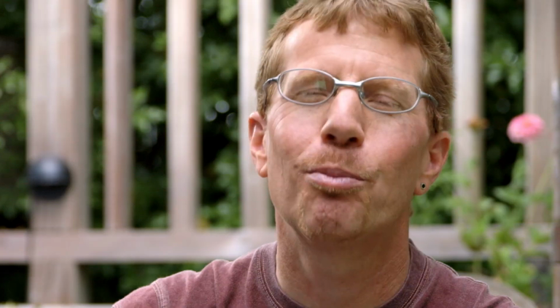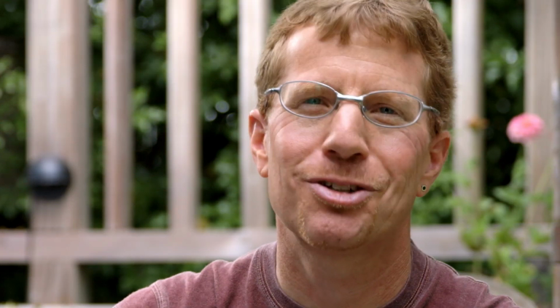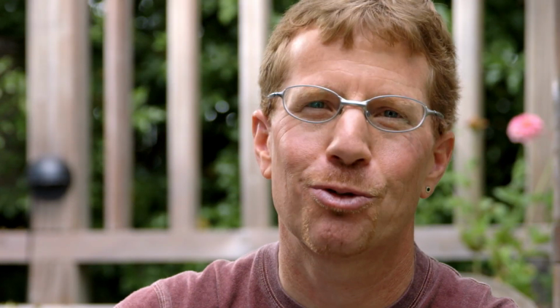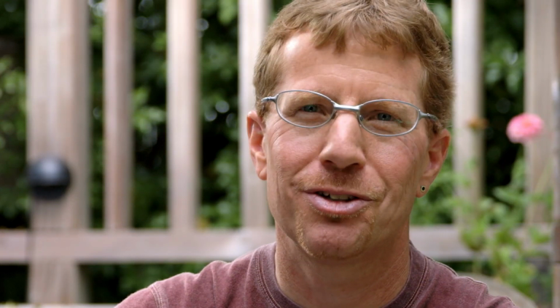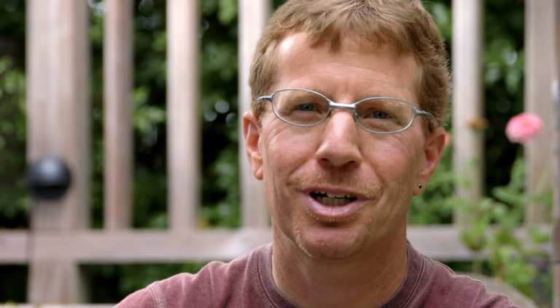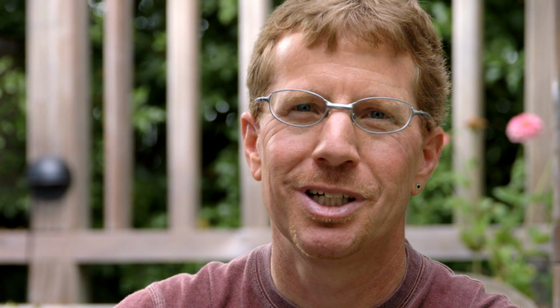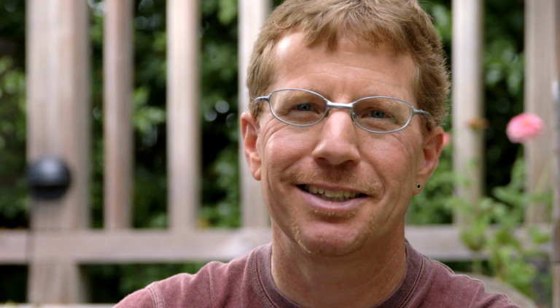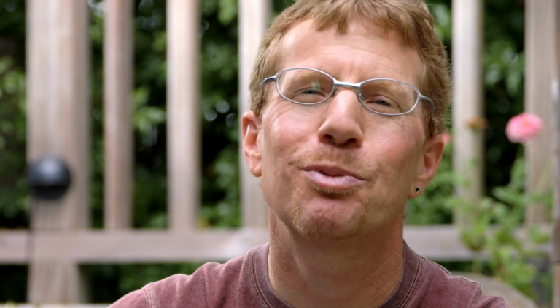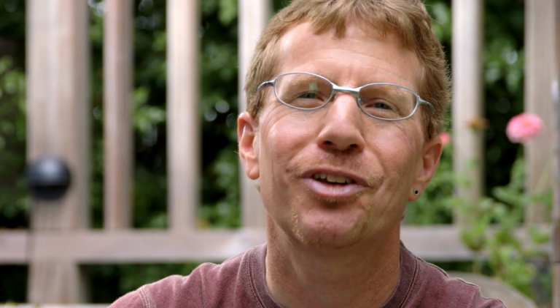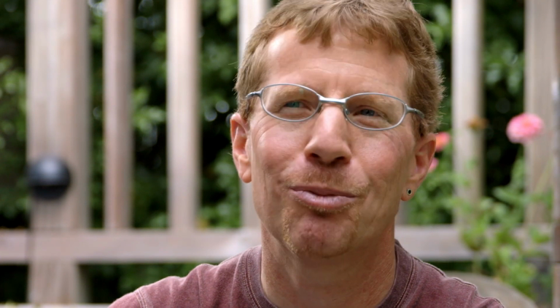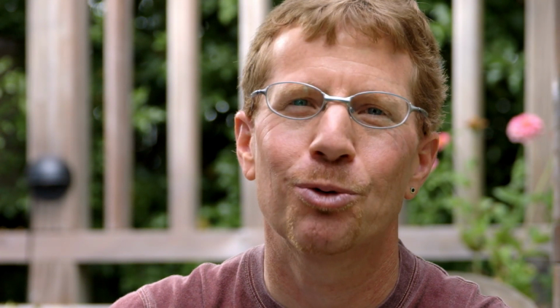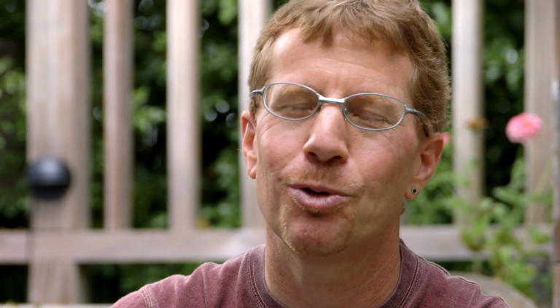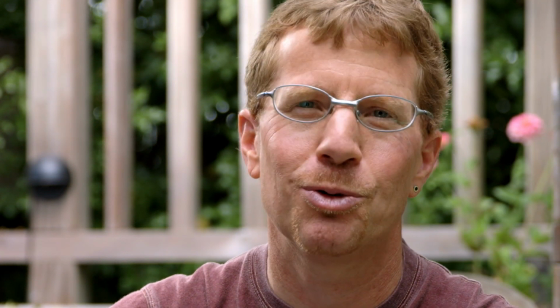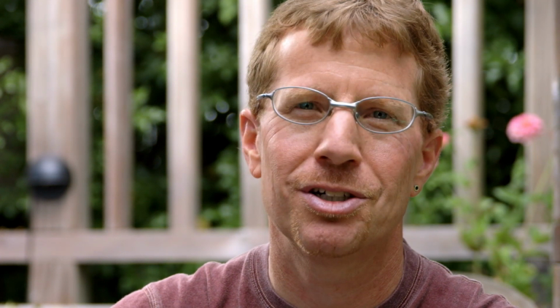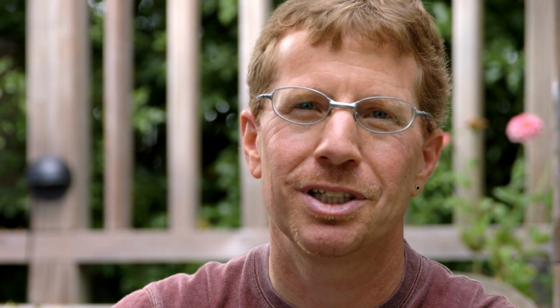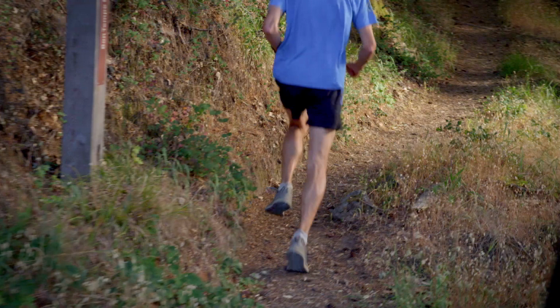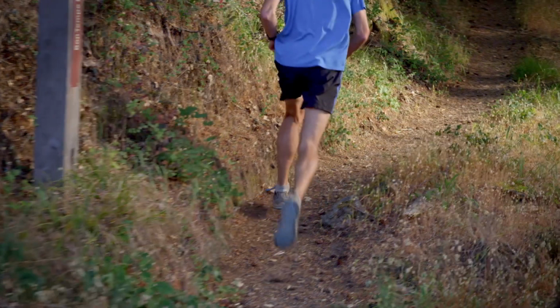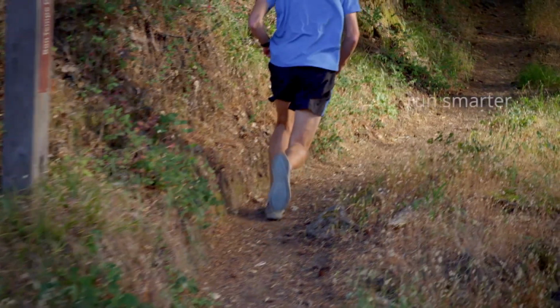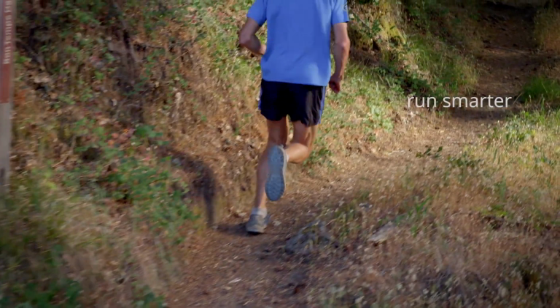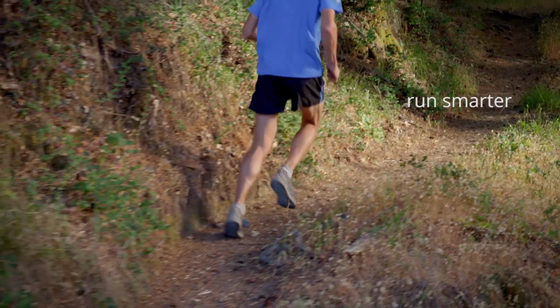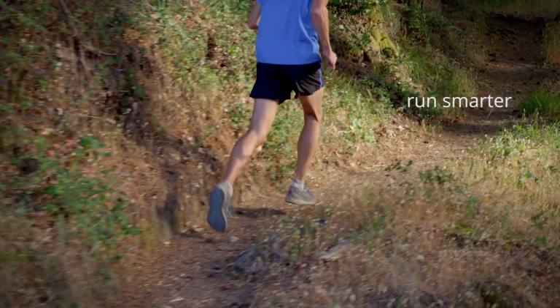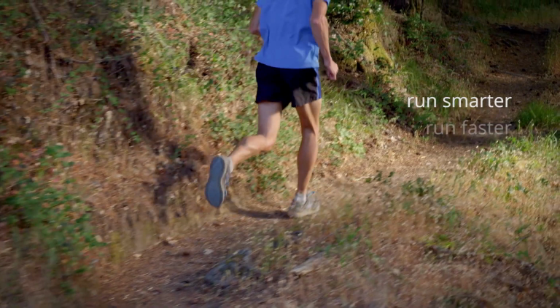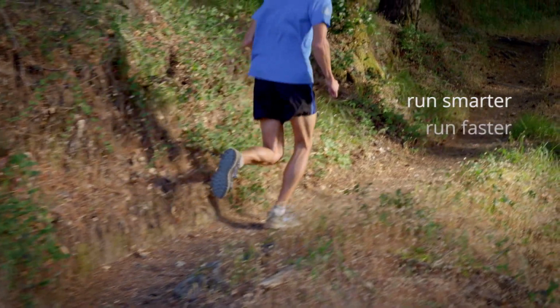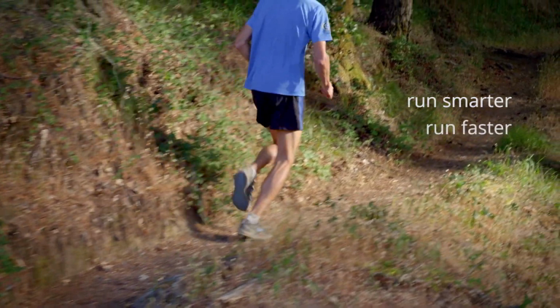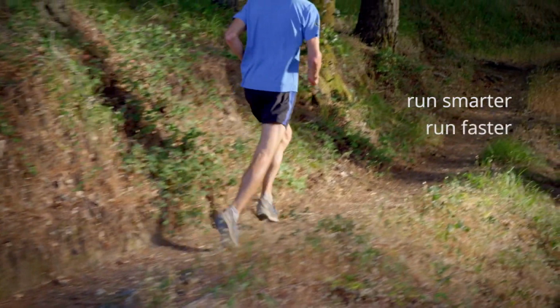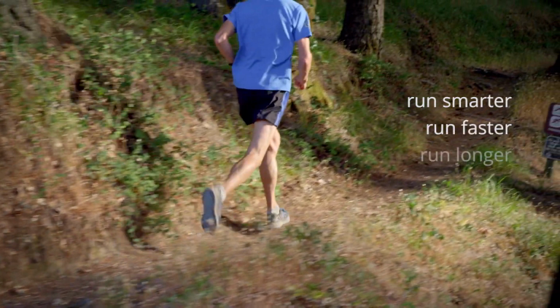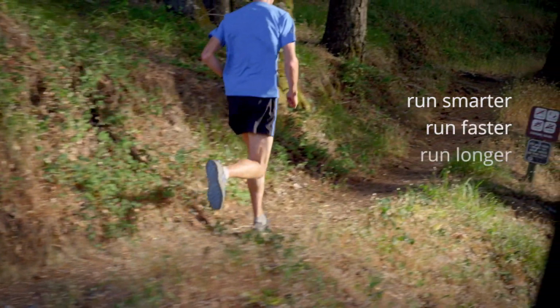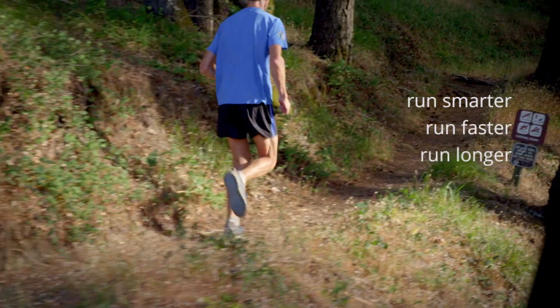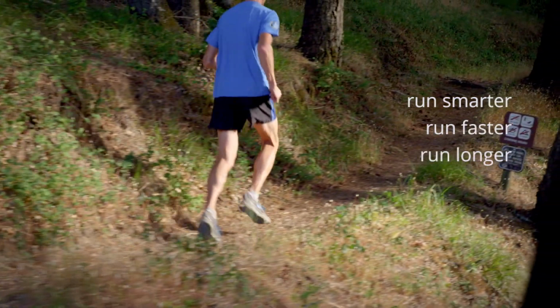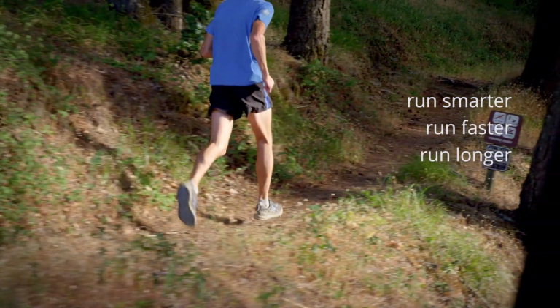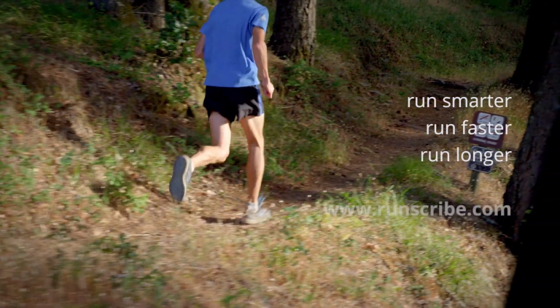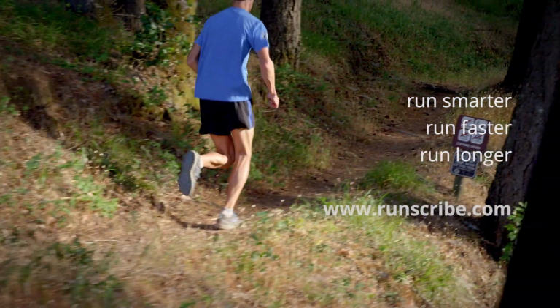Our biggest hope for RunScribe is to help you run with fewer injuries — run smarter, run faster, run longer. Just run.